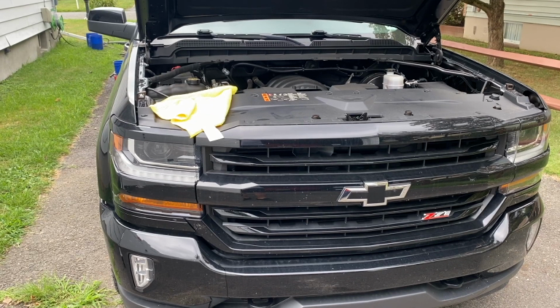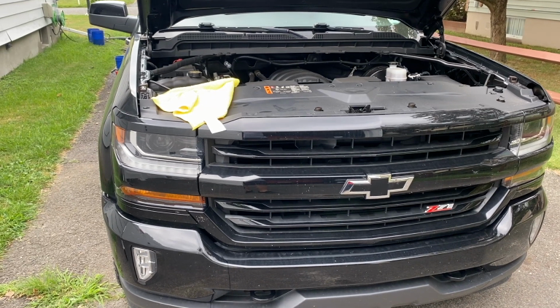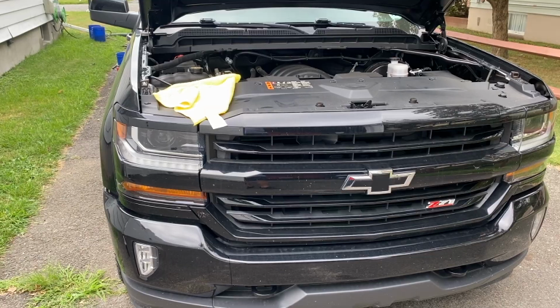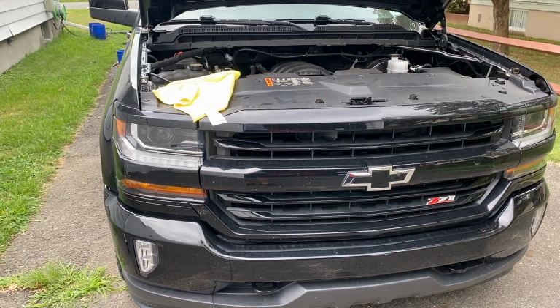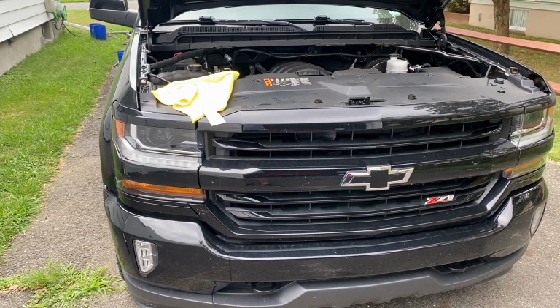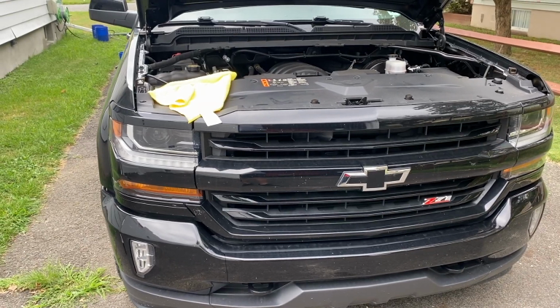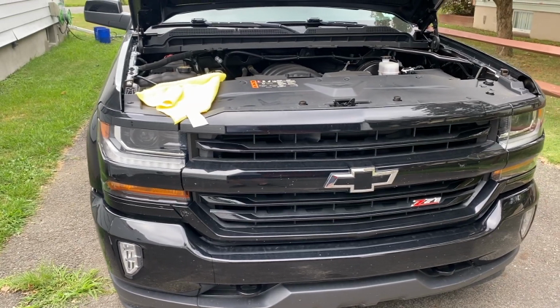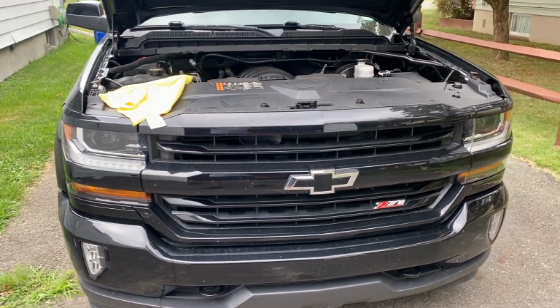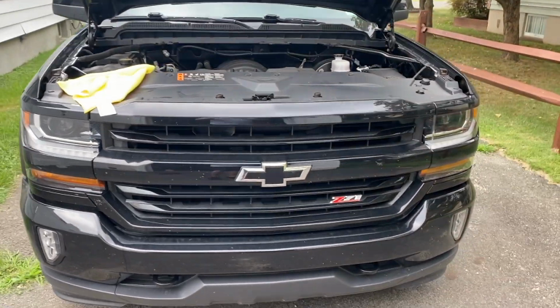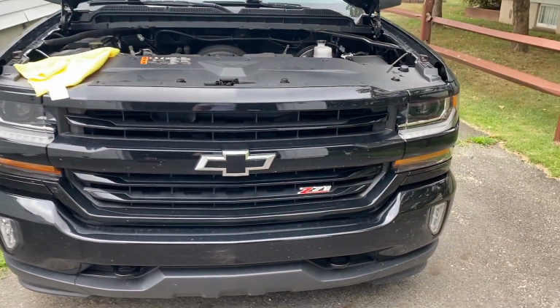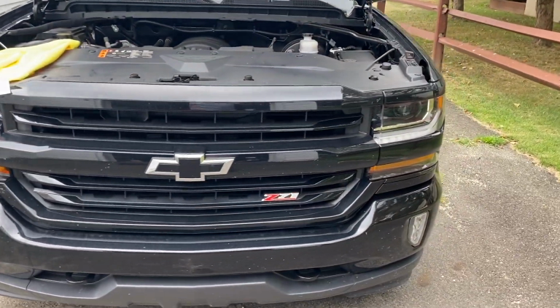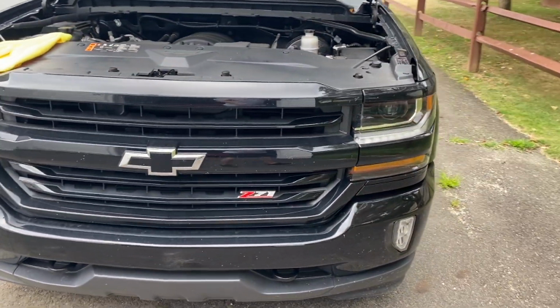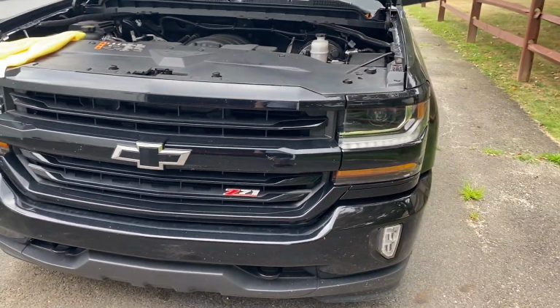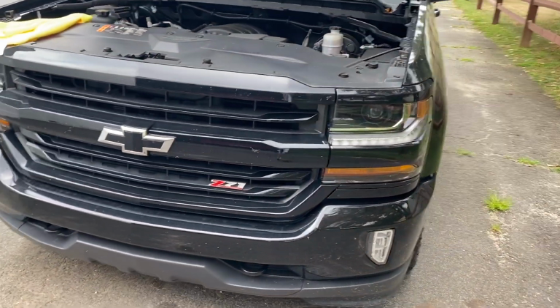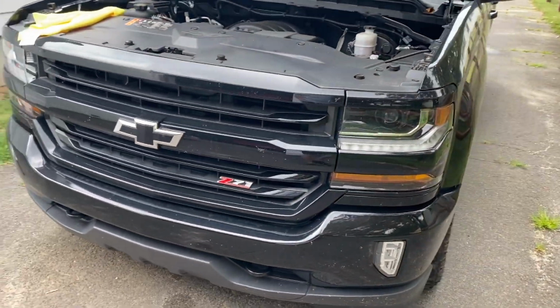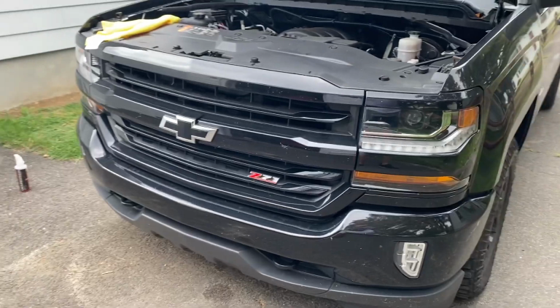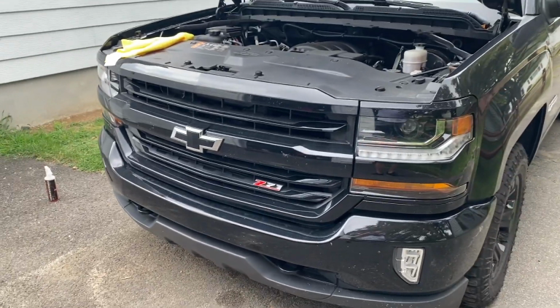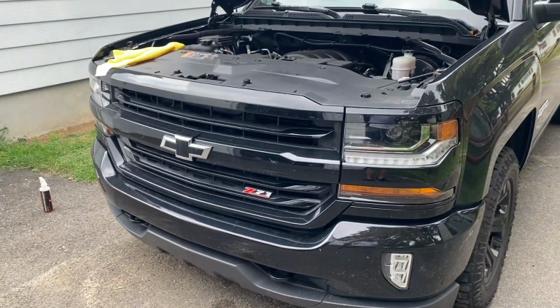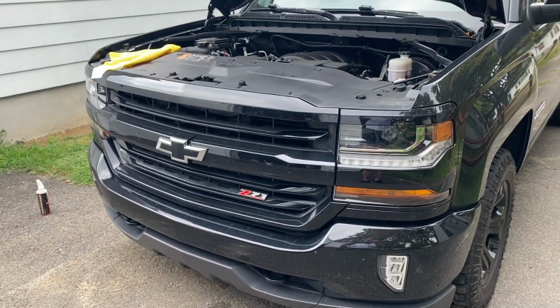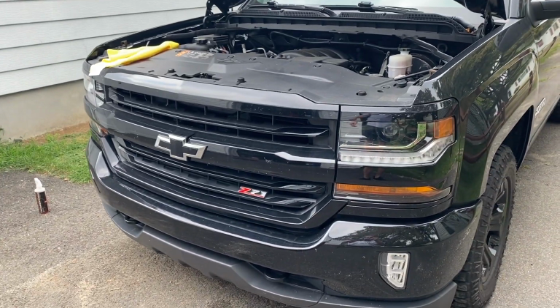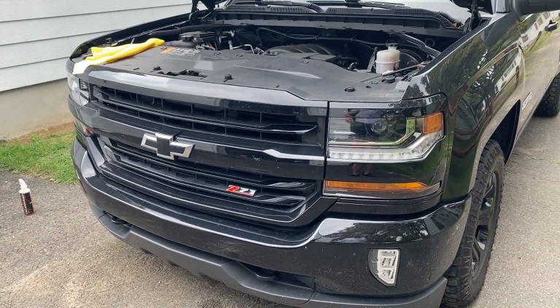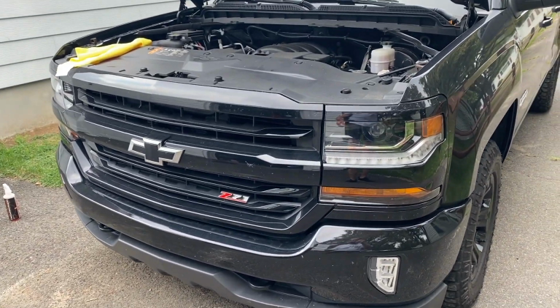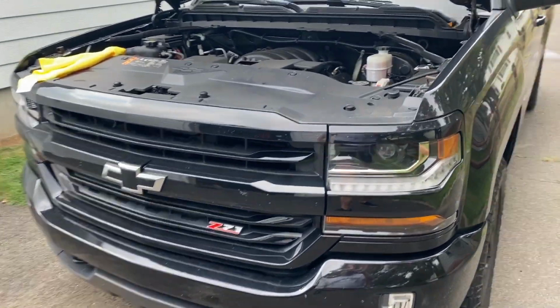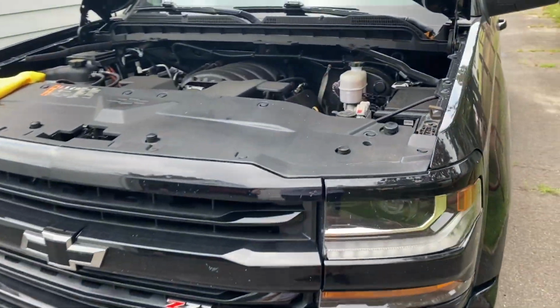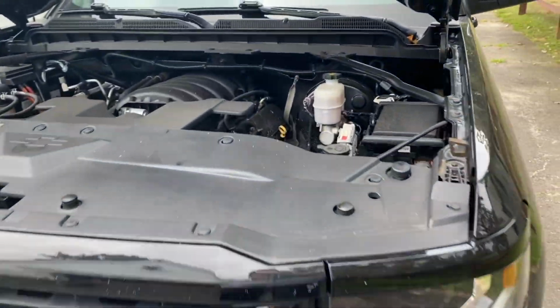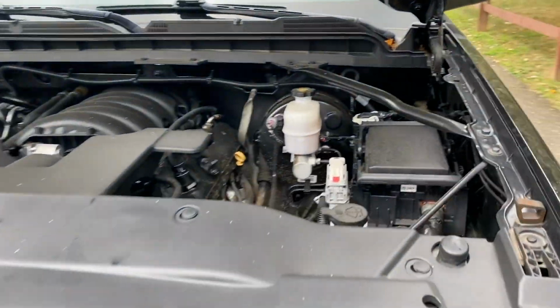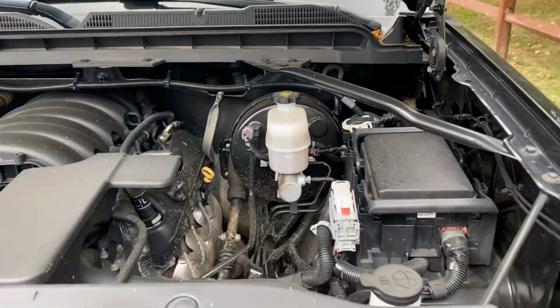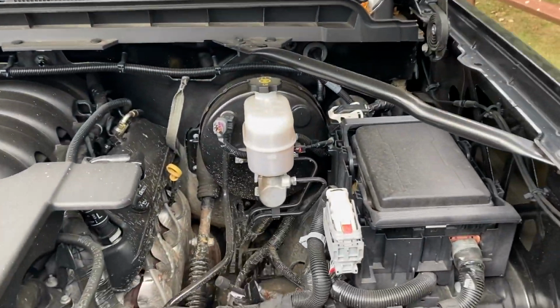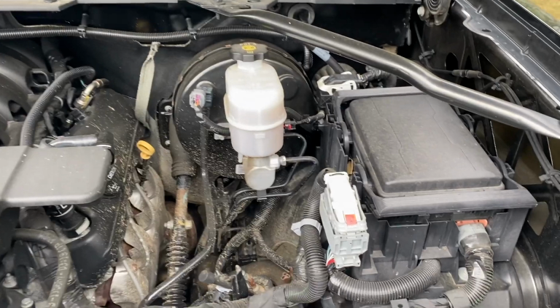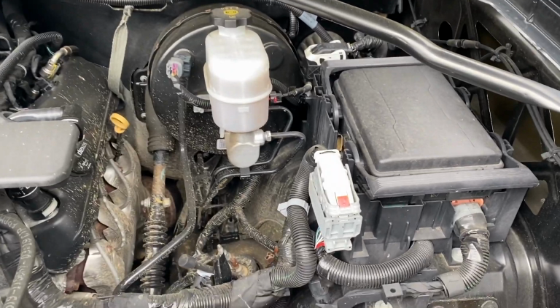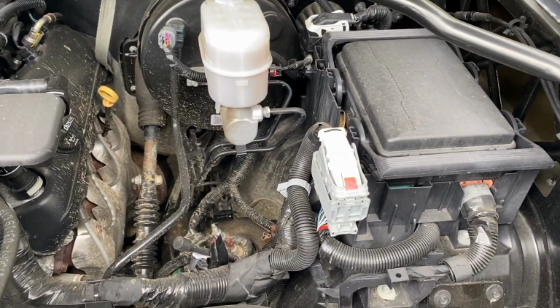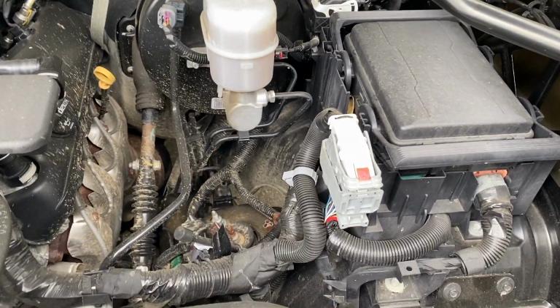Hello YouTube, Tyler here for the channel today. Today we are working on my 2019 Chevrolet Silverado that you may have seen in some of the other videos on the channel, and today I'm going to go over how I clean my dirty engine bay.